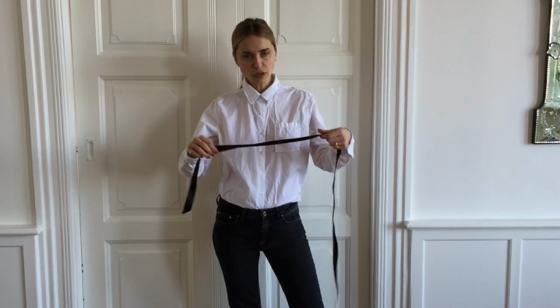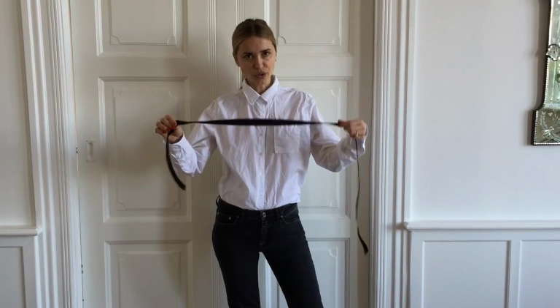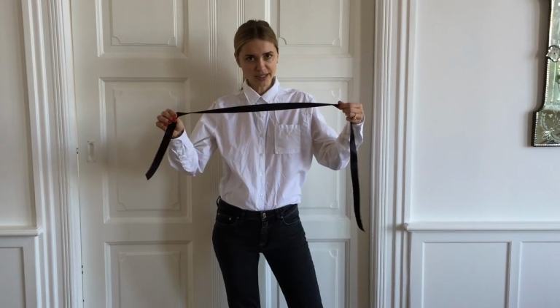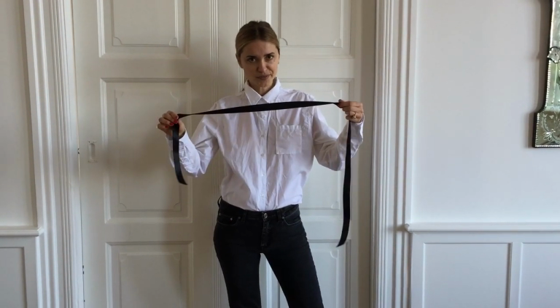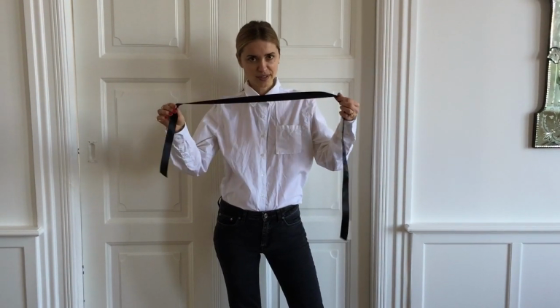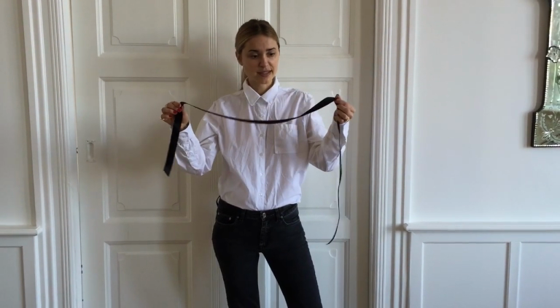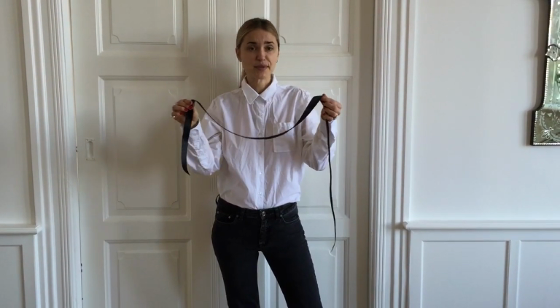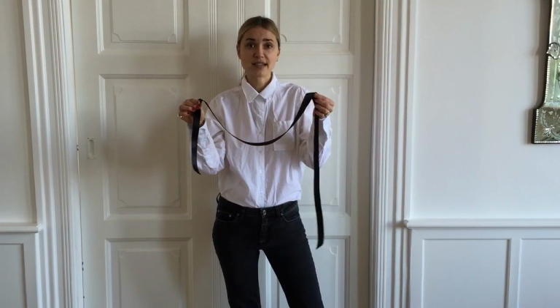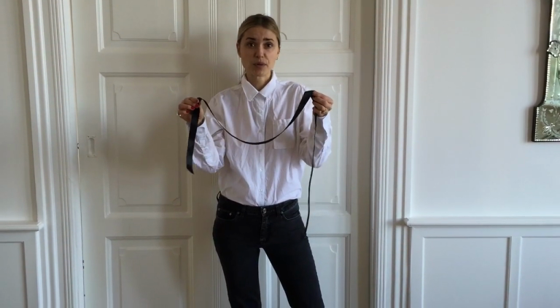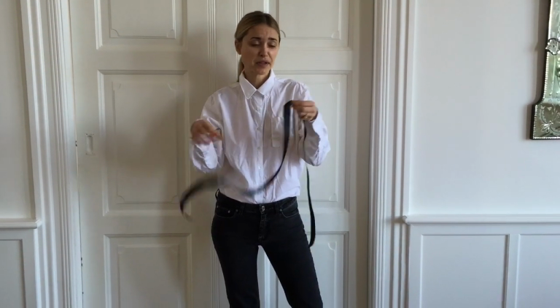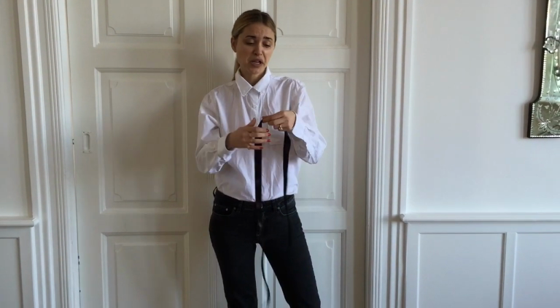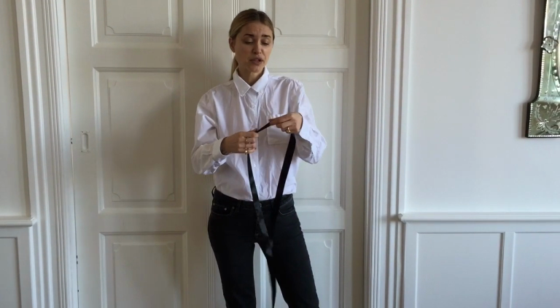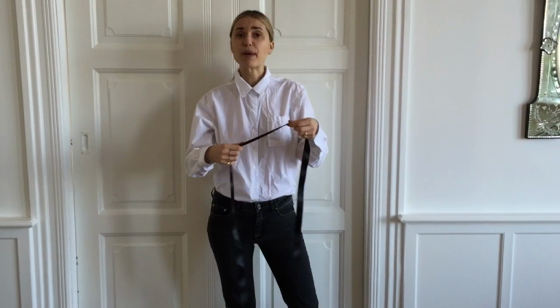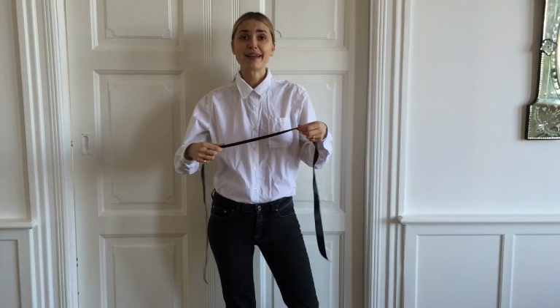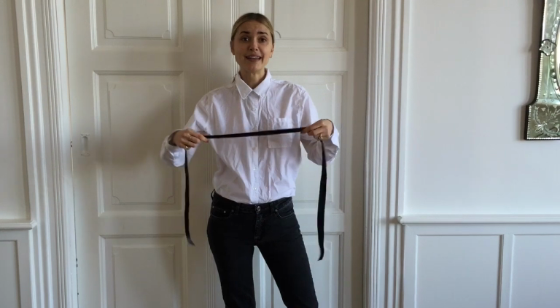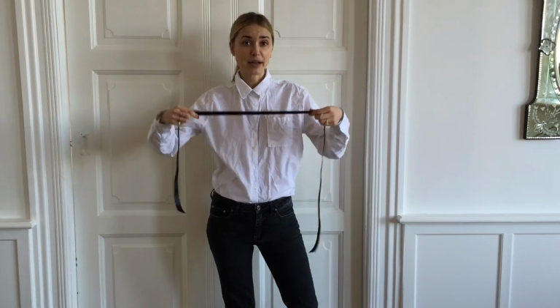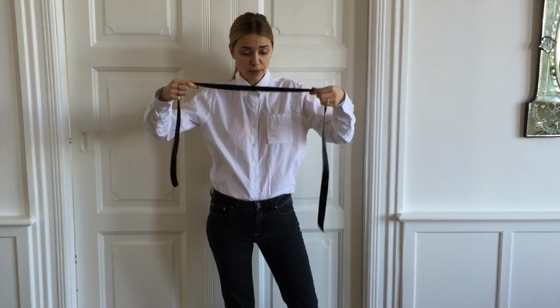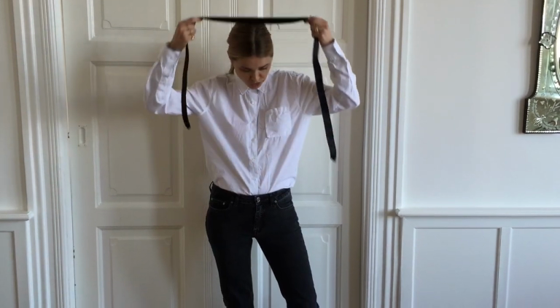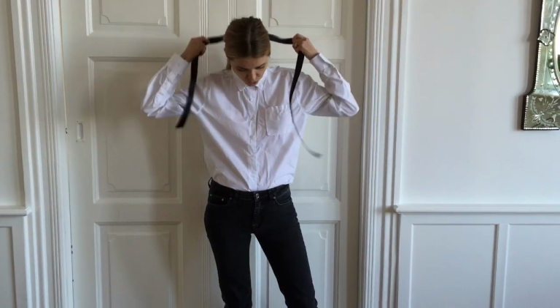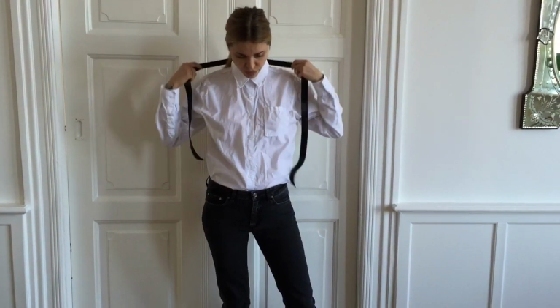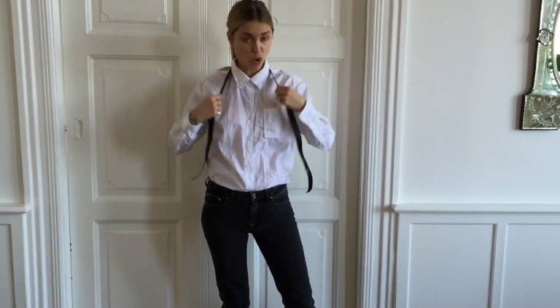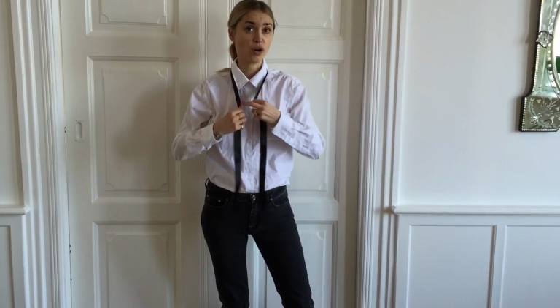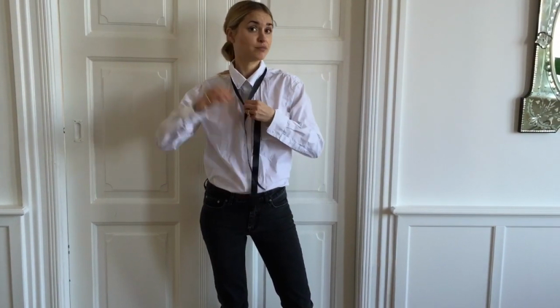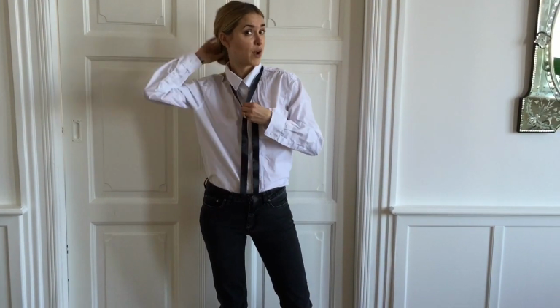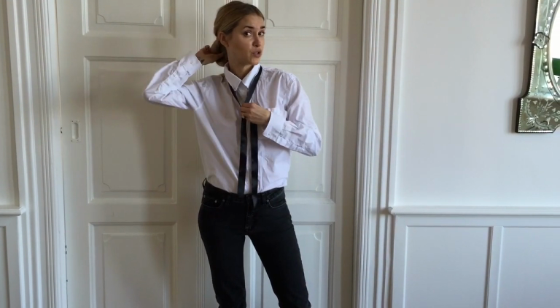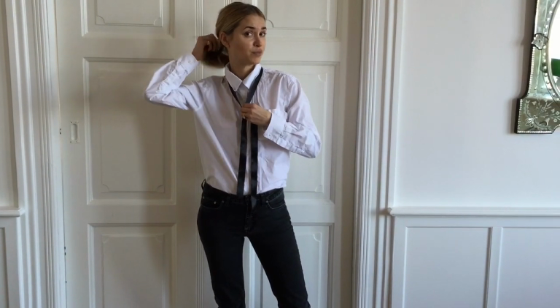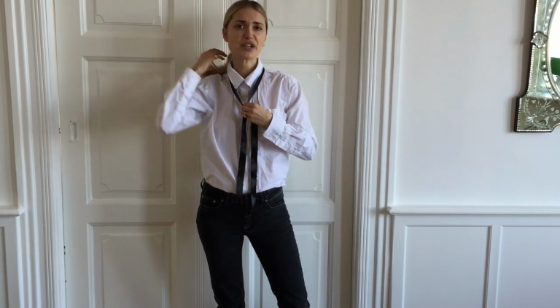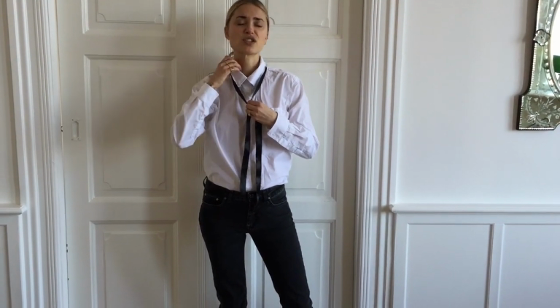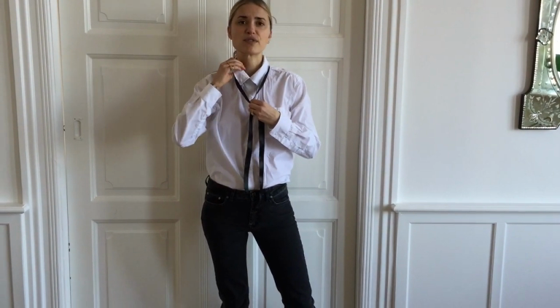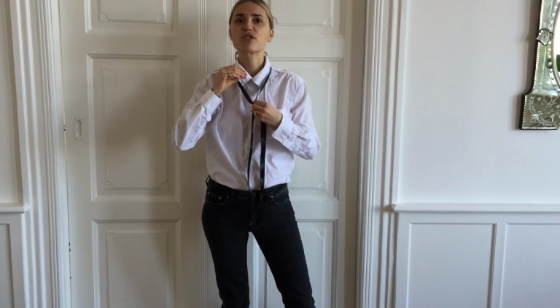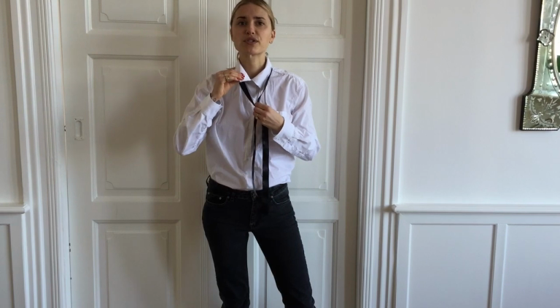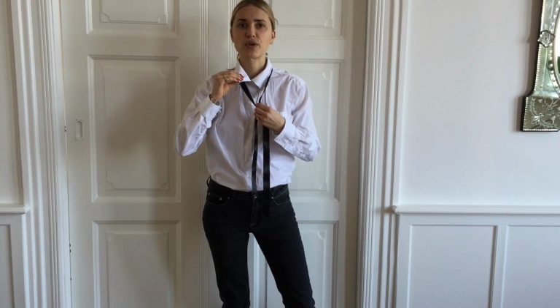All you need is this kind of satin ribbon that you can buy in any department store or fabric store. It costs around 10 kroners or so.